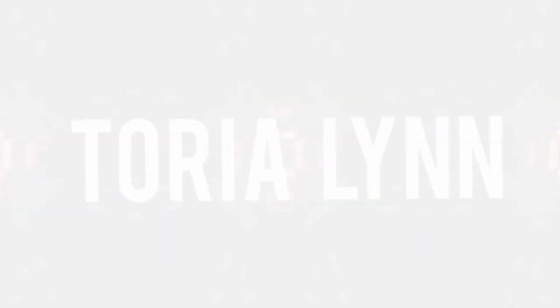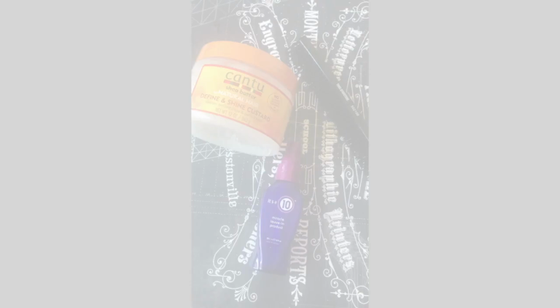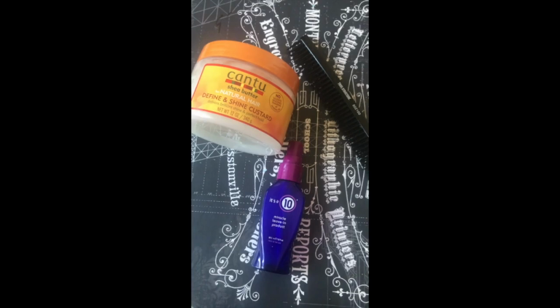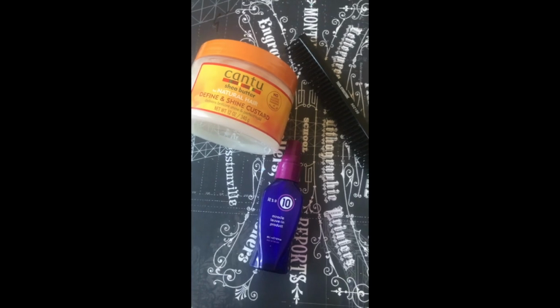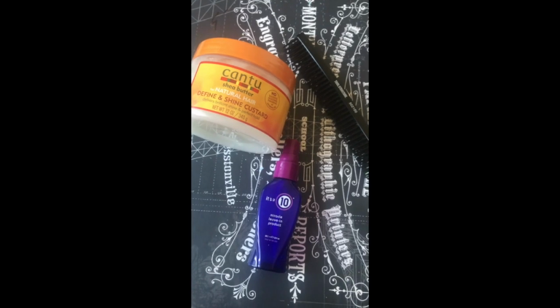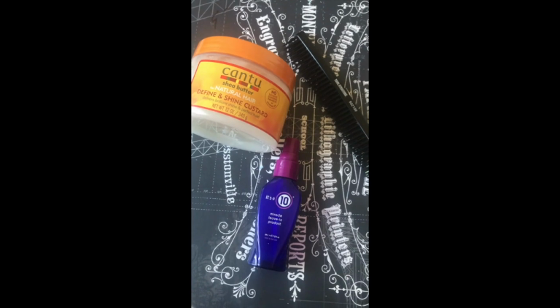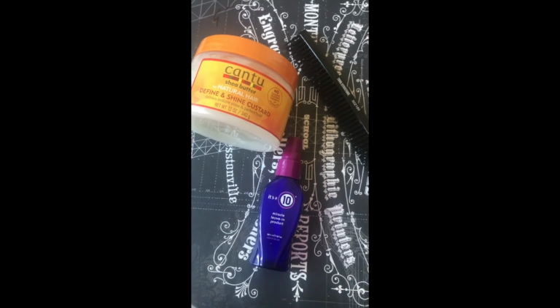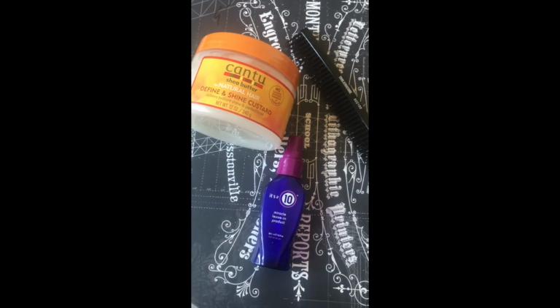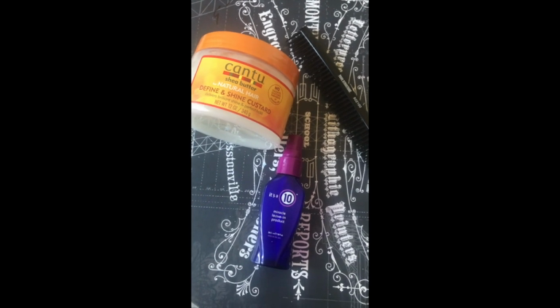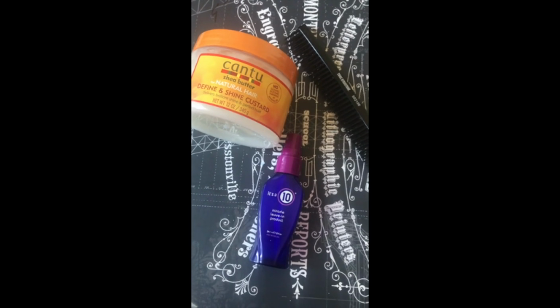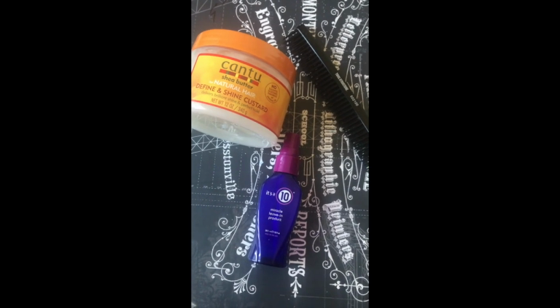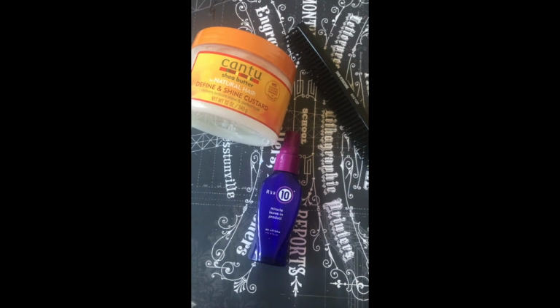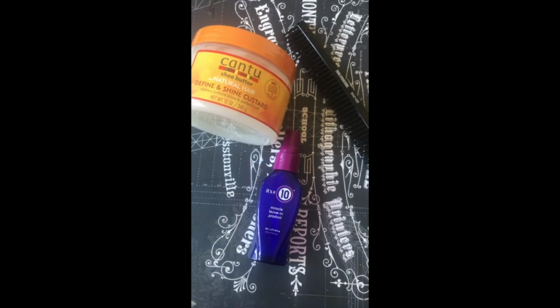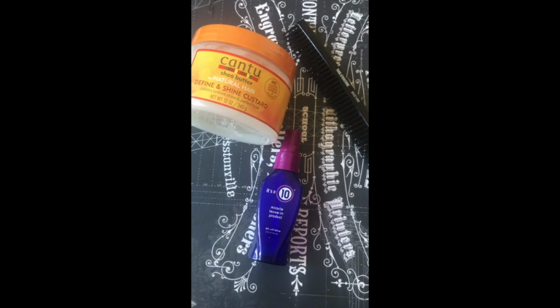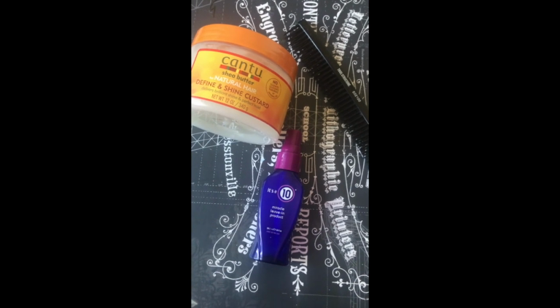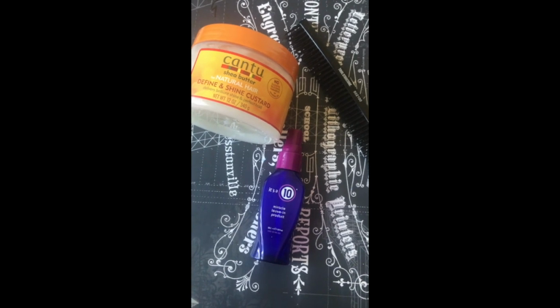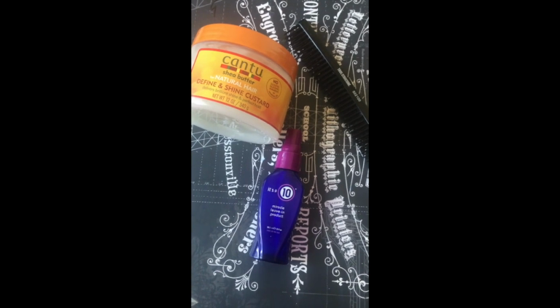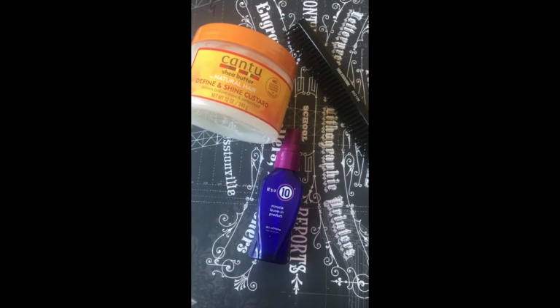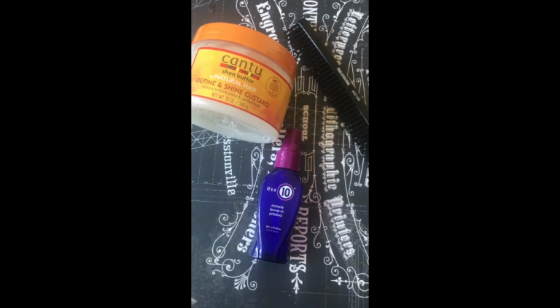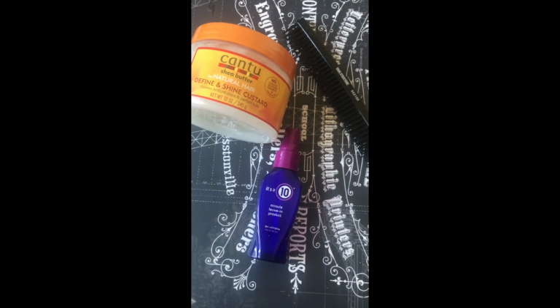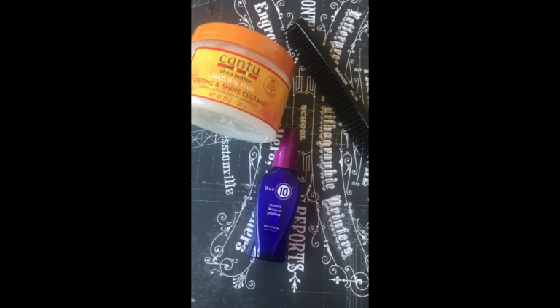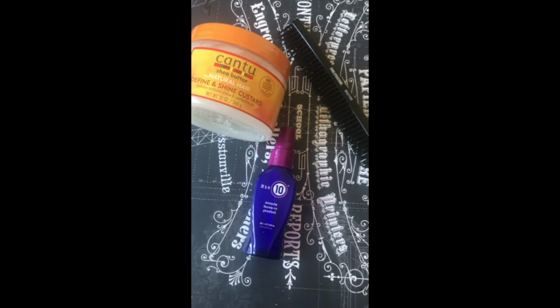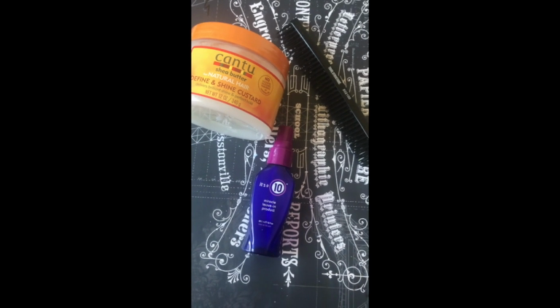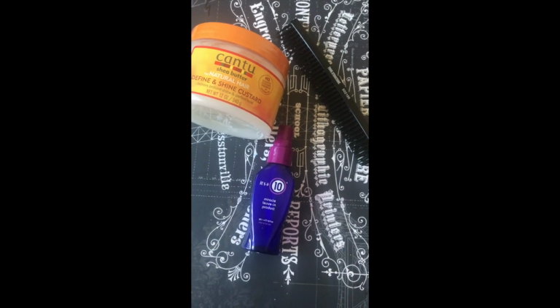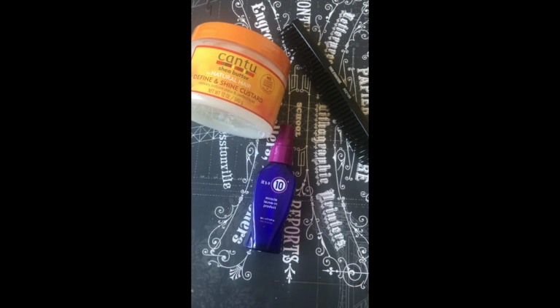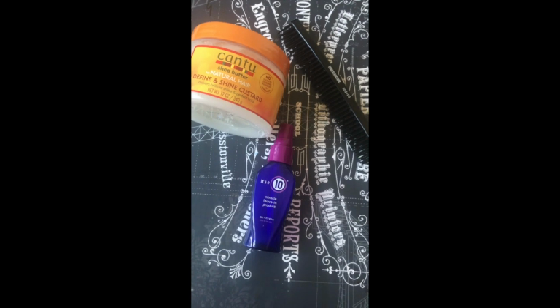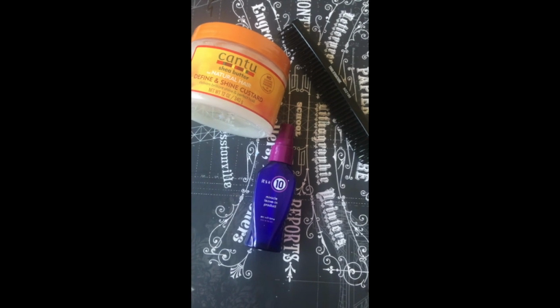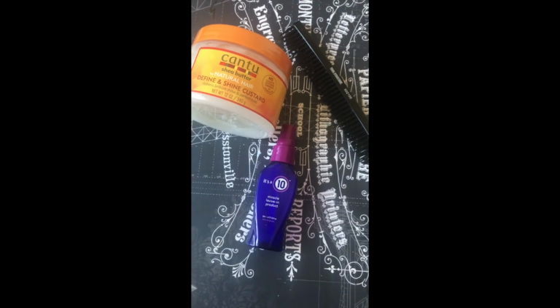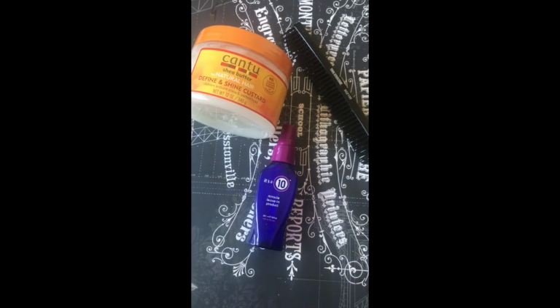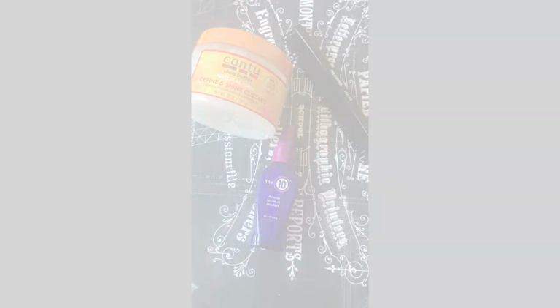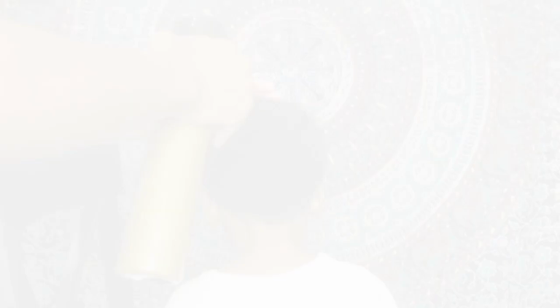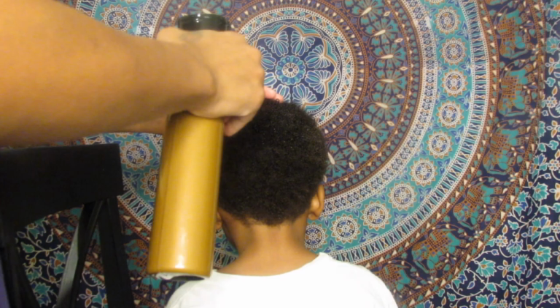Hey YouTubers, today's video is going to be a quick tutorial on how to get a wash and go using these three products, with the star of the show being this three-row comb. So without further ado, let's get into it.